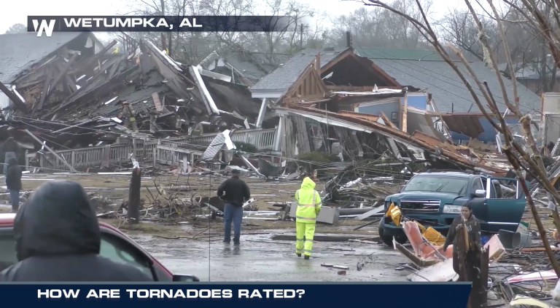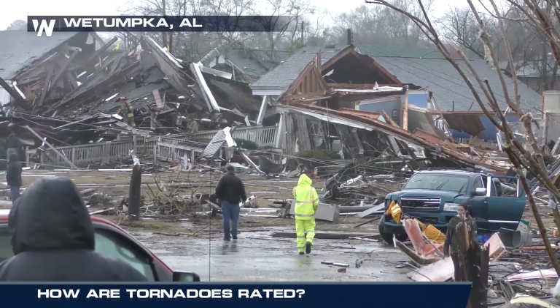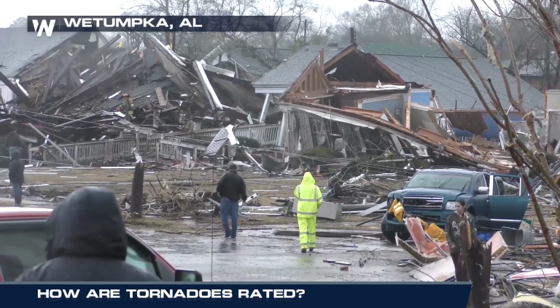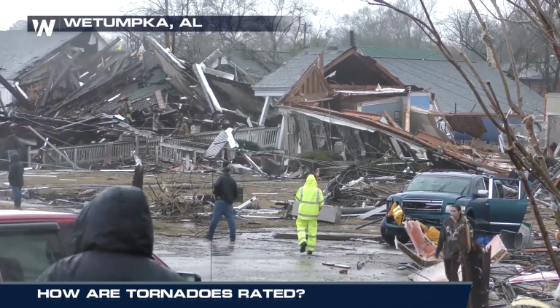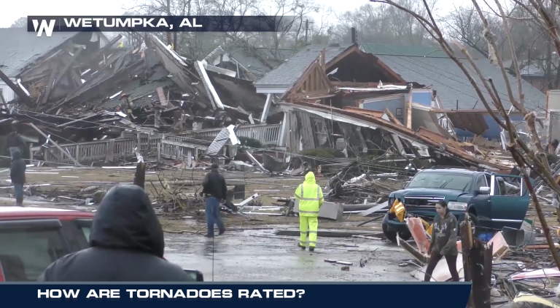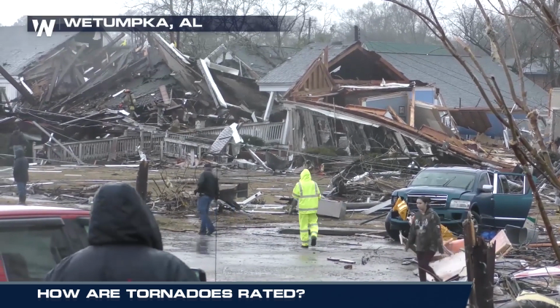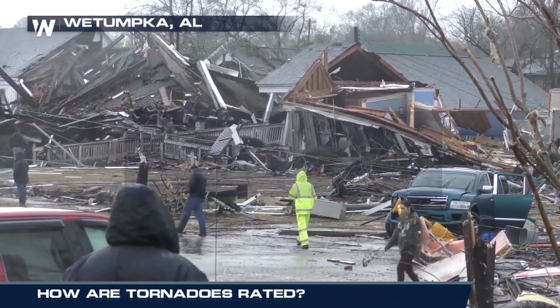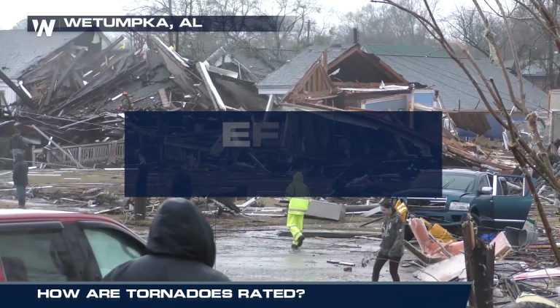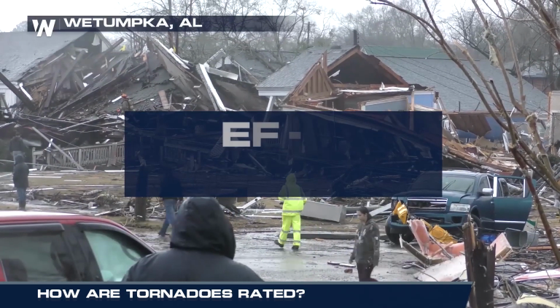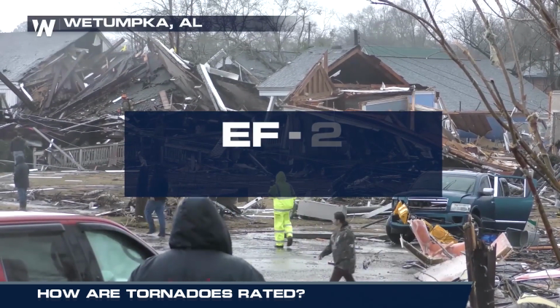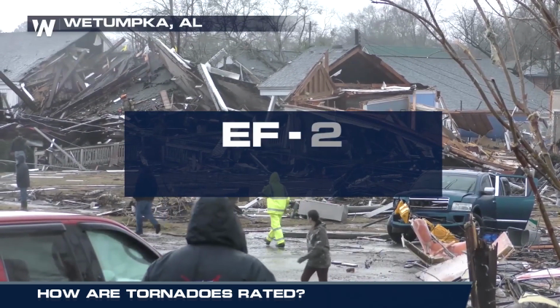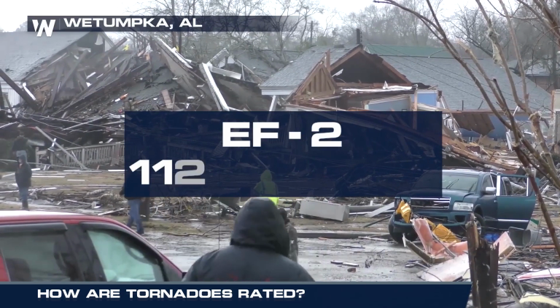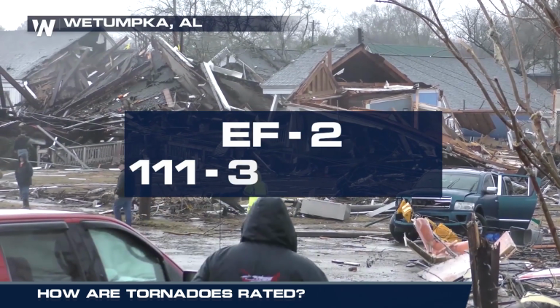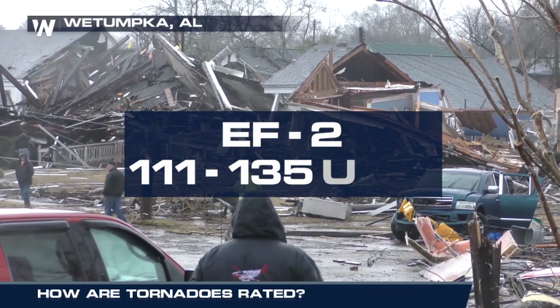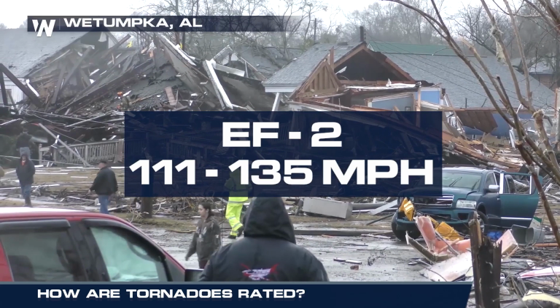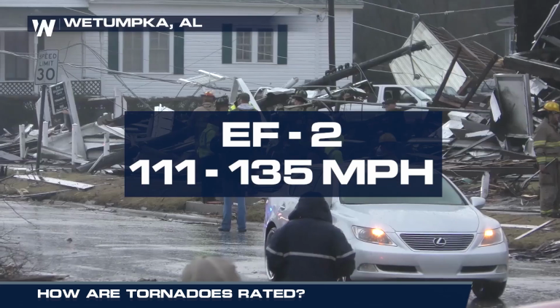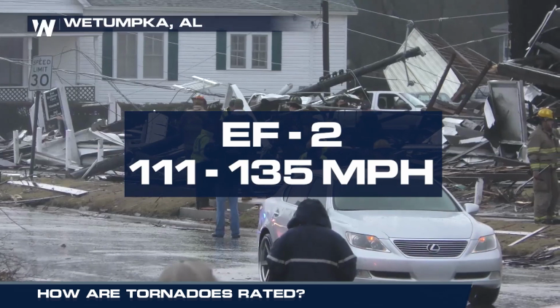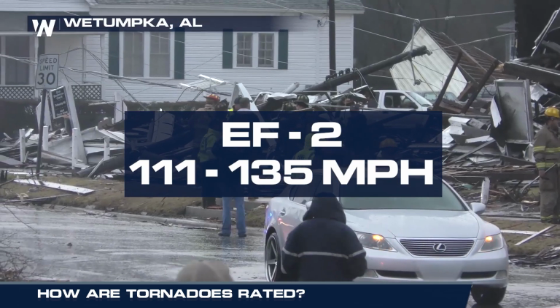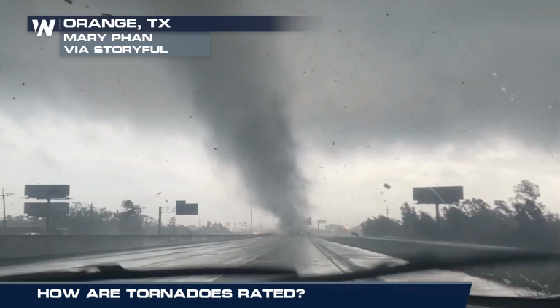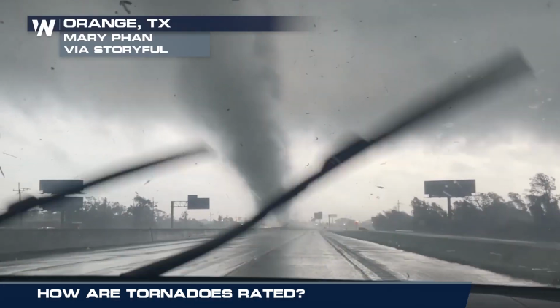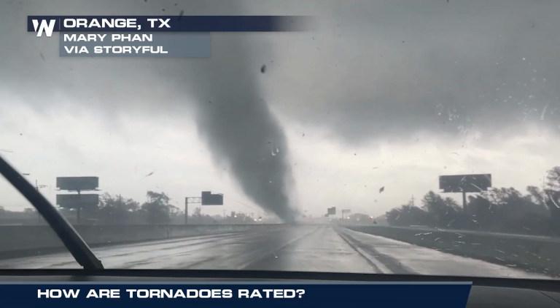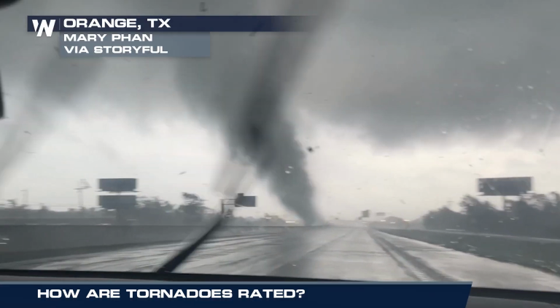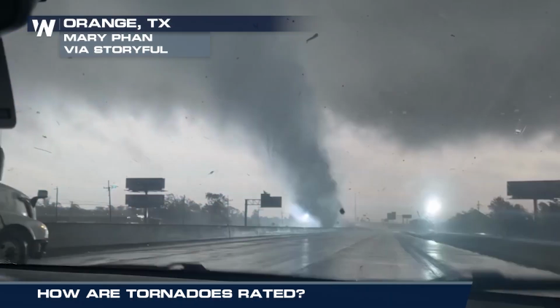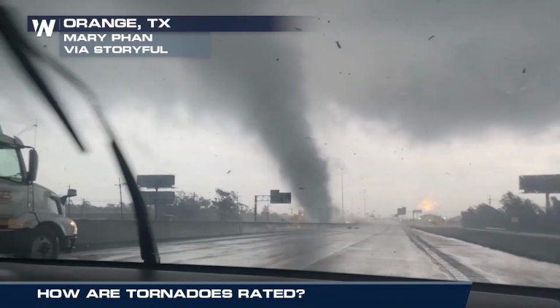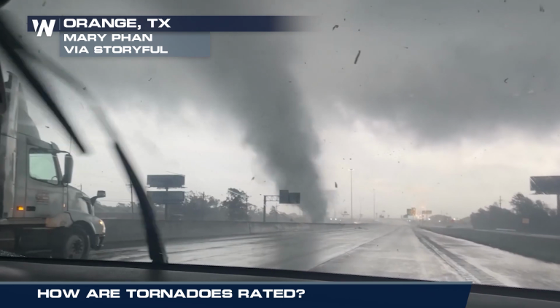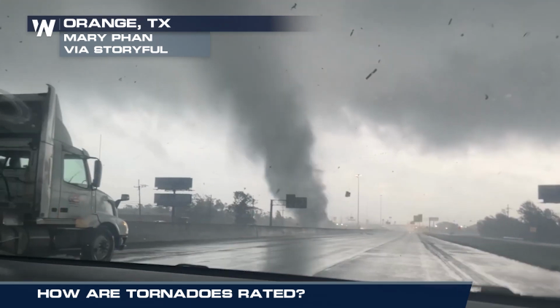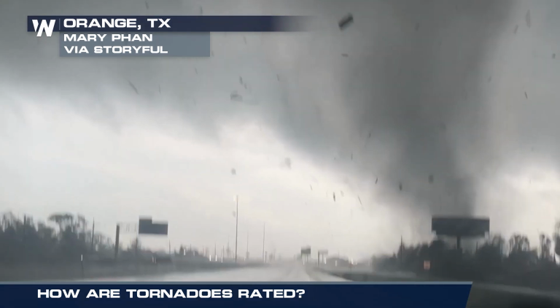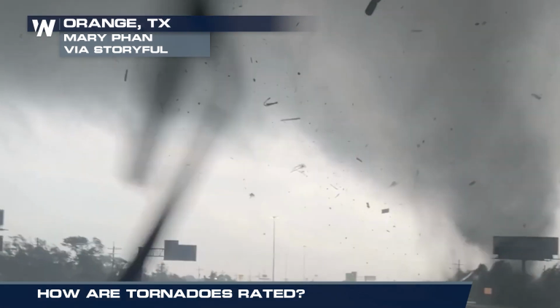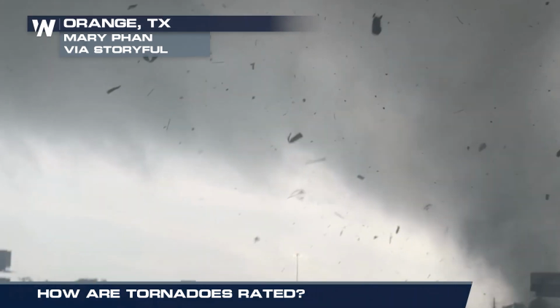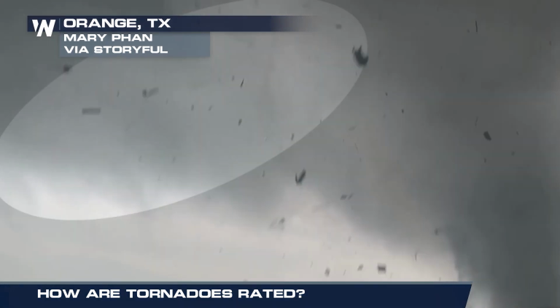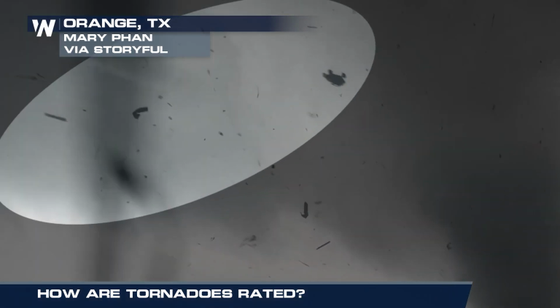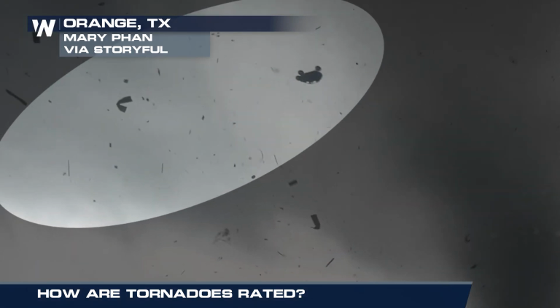Considerable damage can be done with an EF2 tornado as winds range from 111 to 135 miles per hour. These are category three hurricane force winds. Mobile homes can be destroyed and vehicles can be lifted.